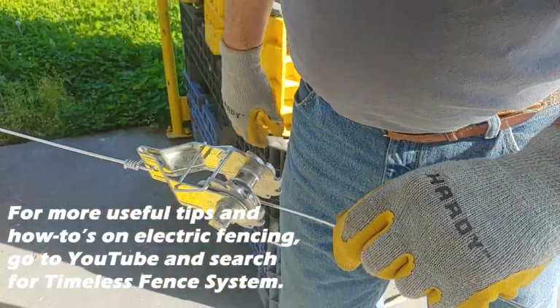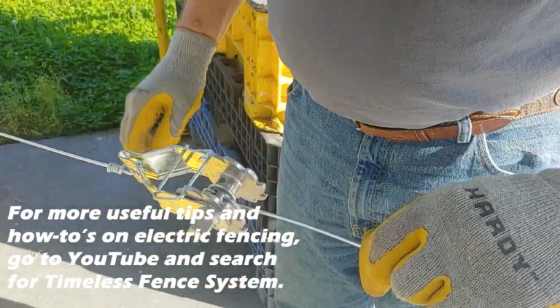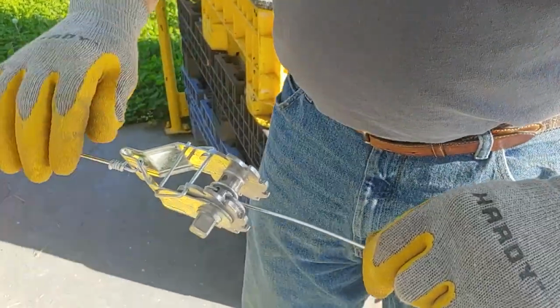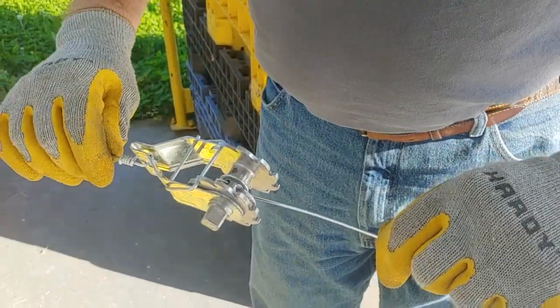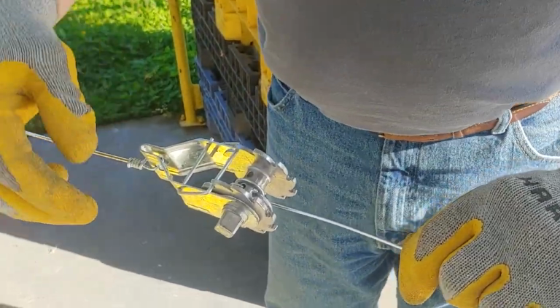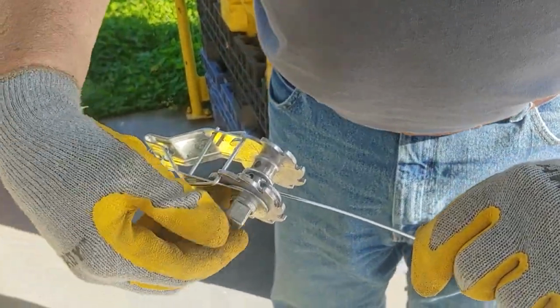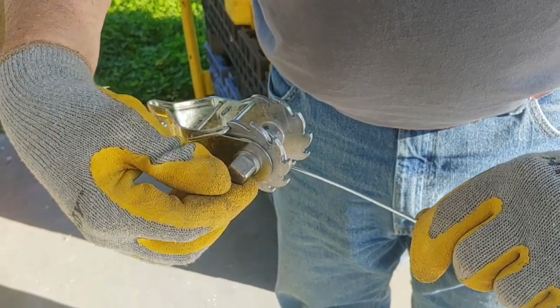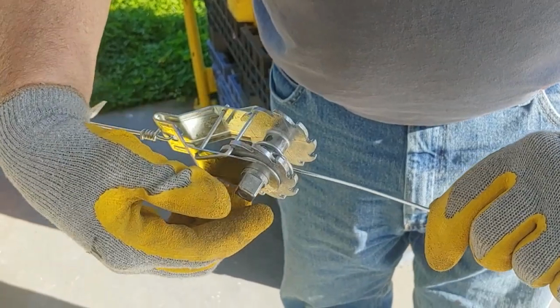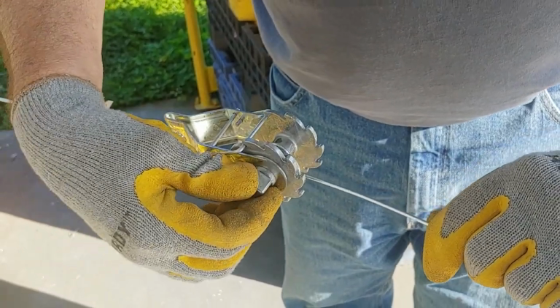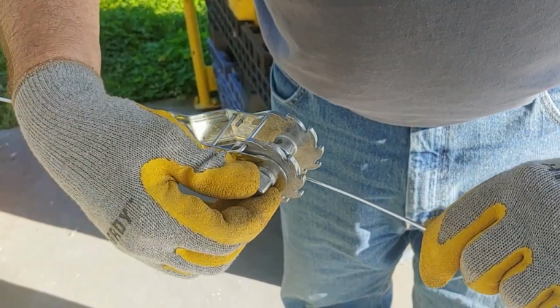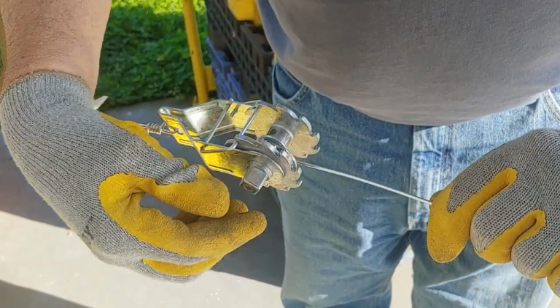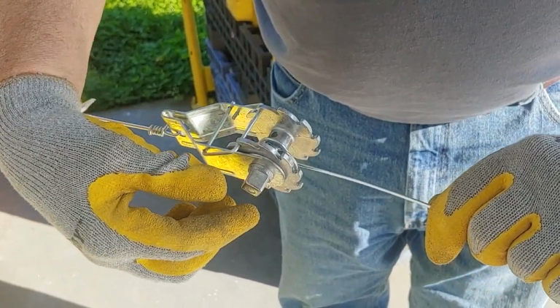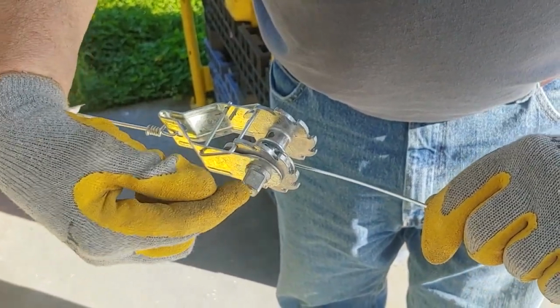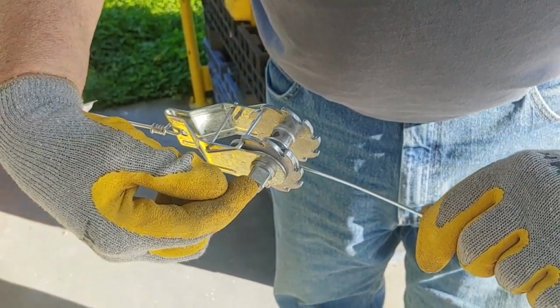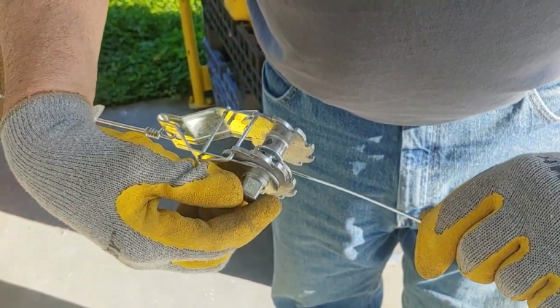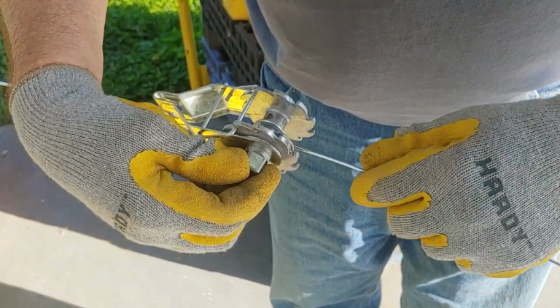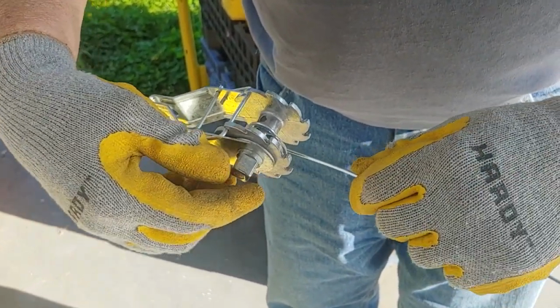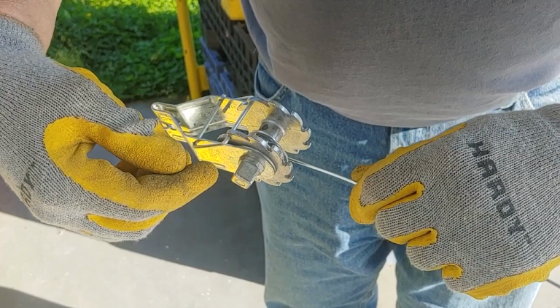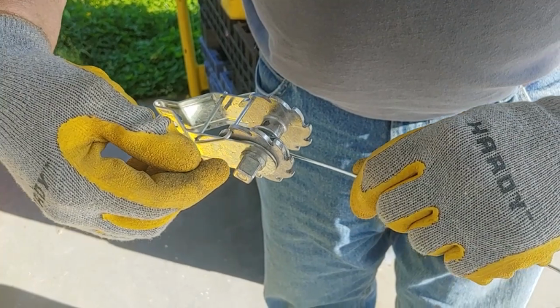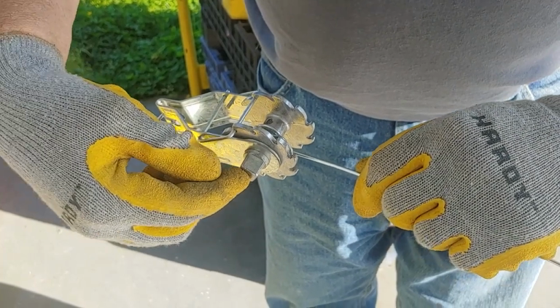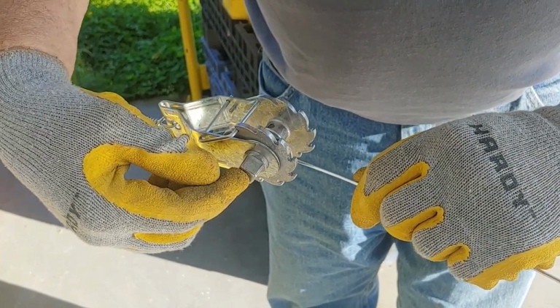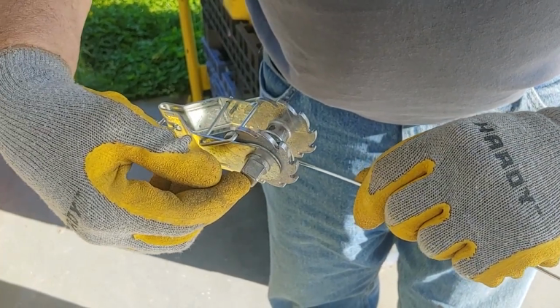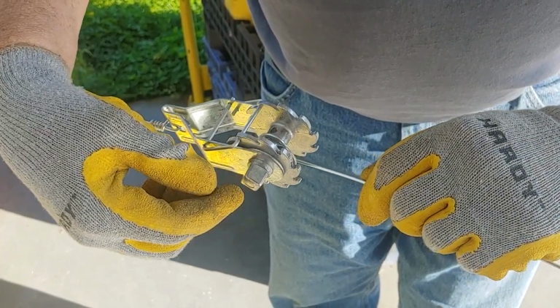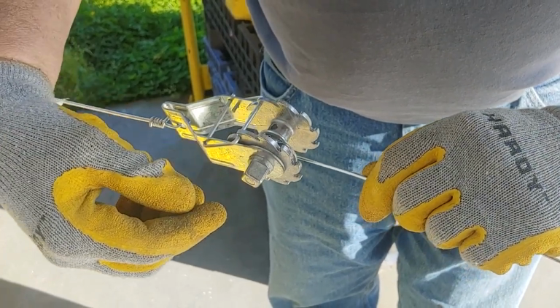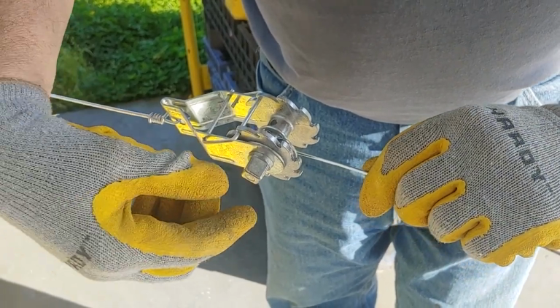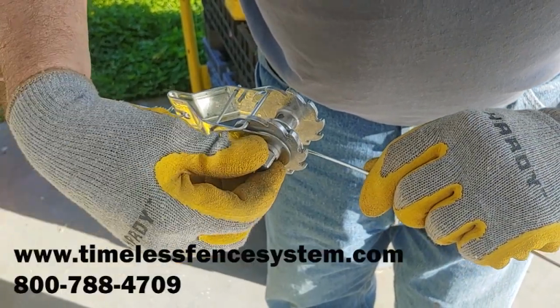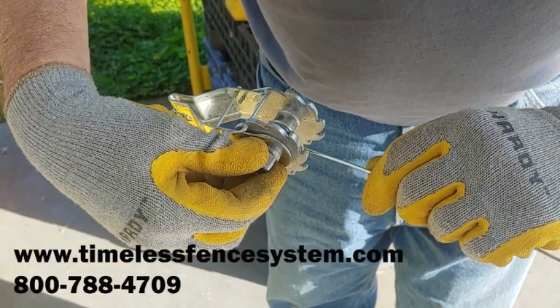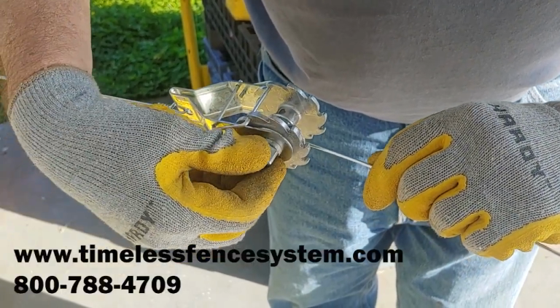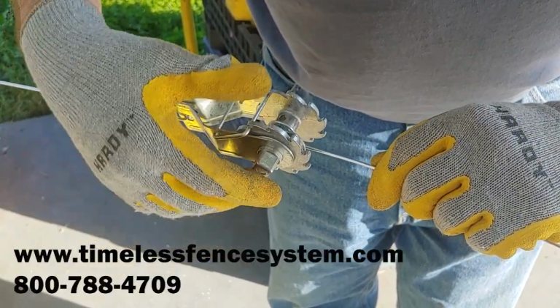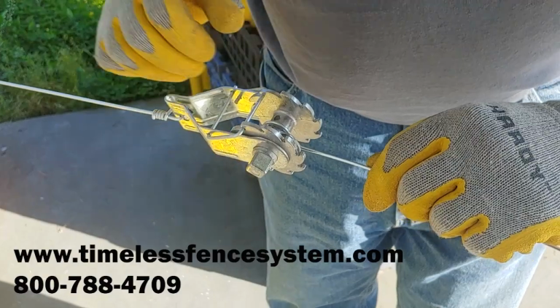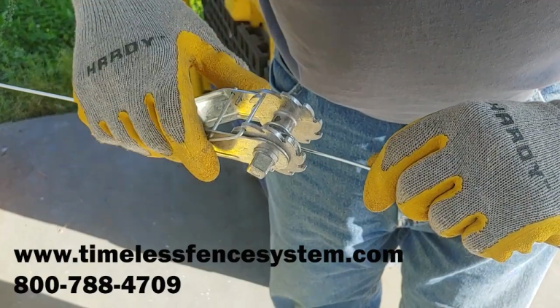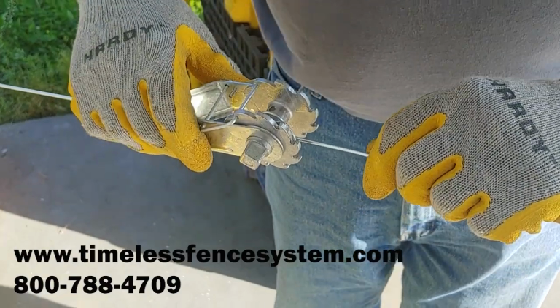Now you've connected your two wires. You can use an open-end wrench here, an adjustable wrench — we have a strainer handle — or you can use a socket and go ahead and tighten up your wire.